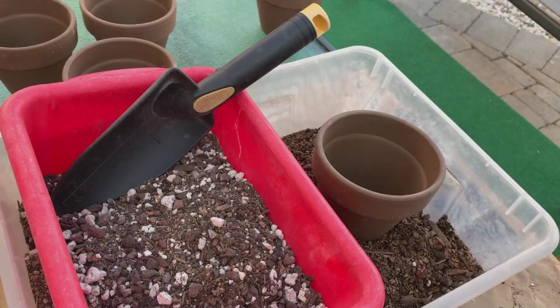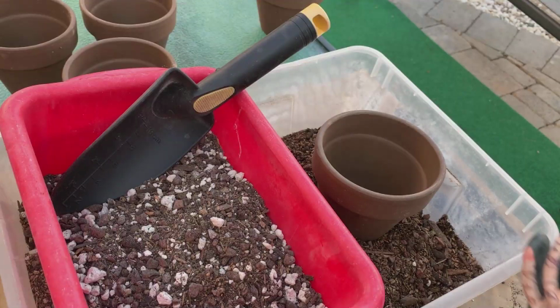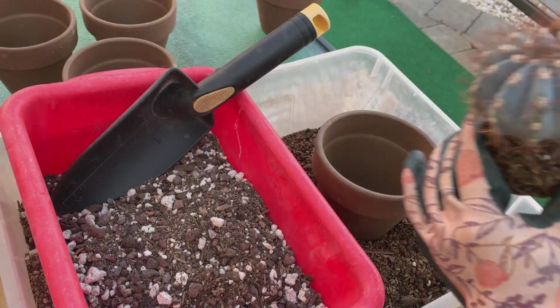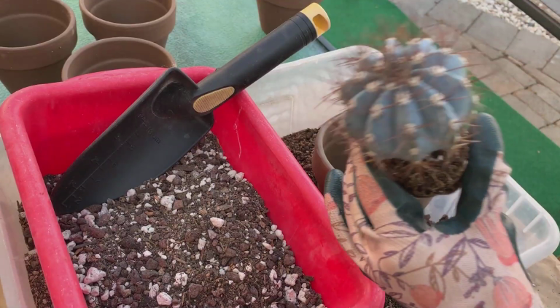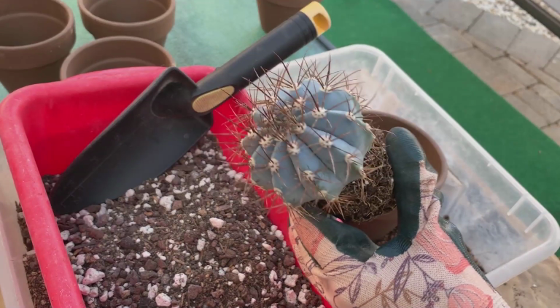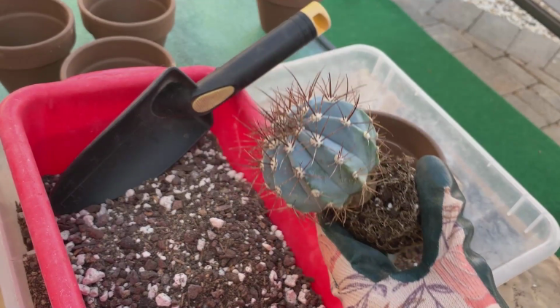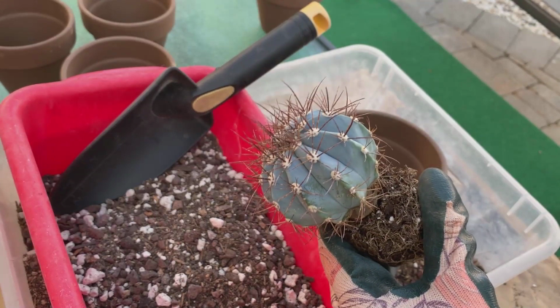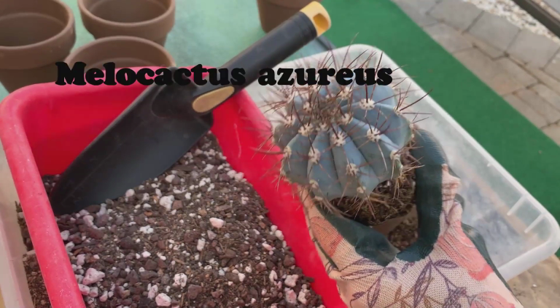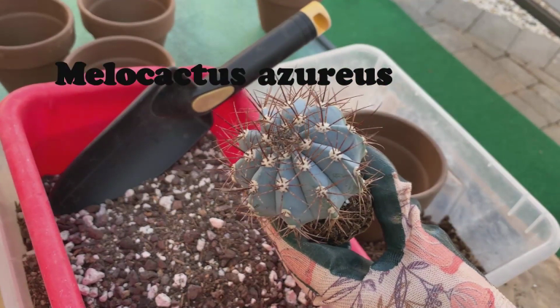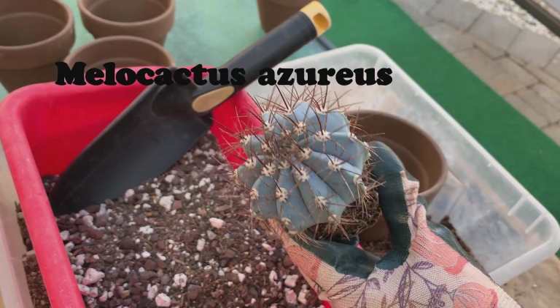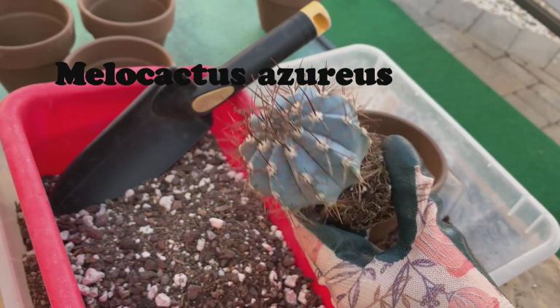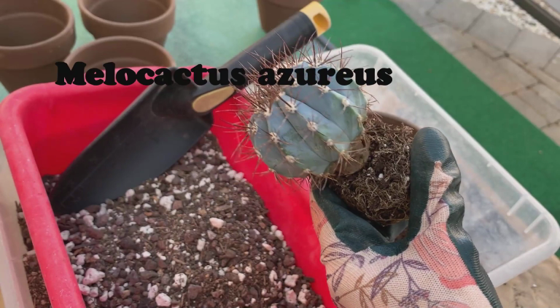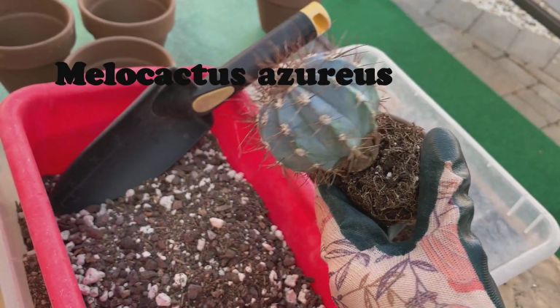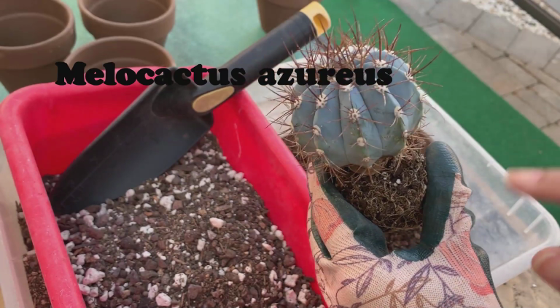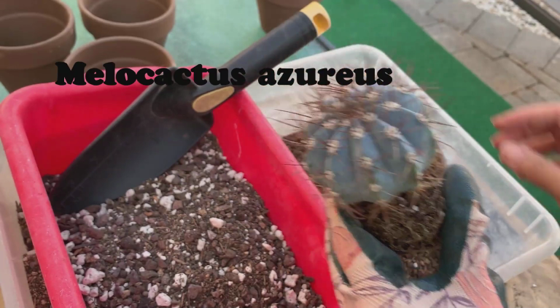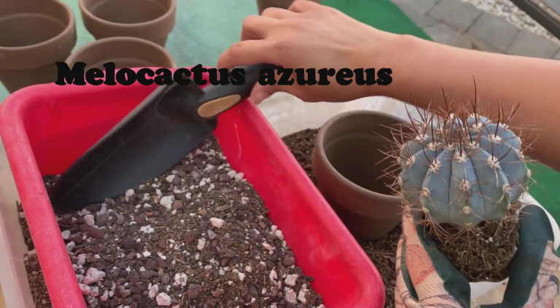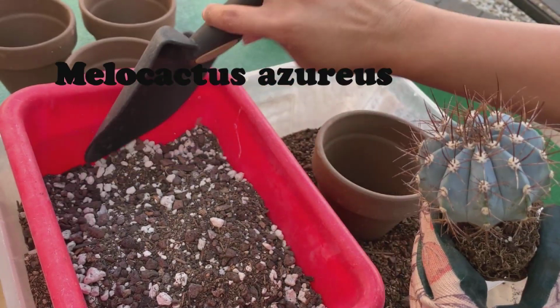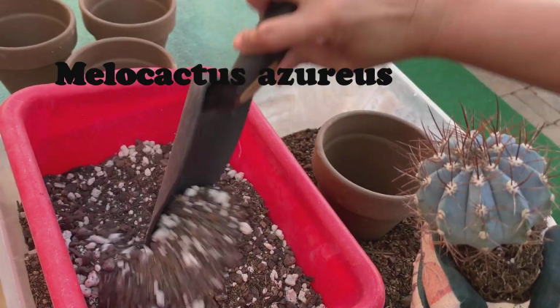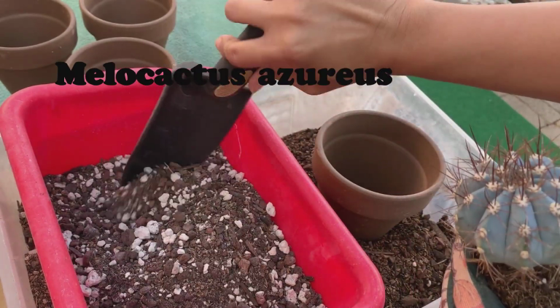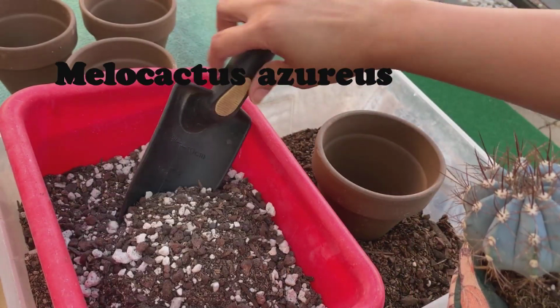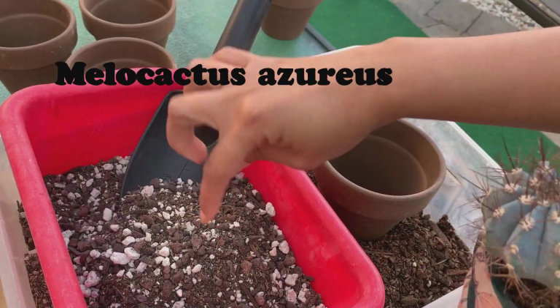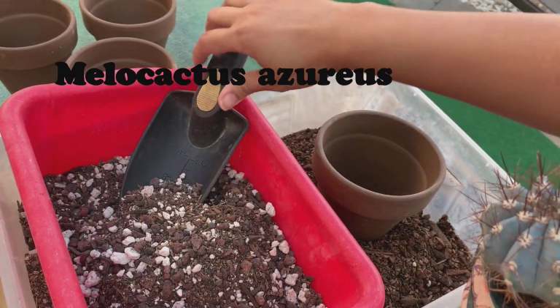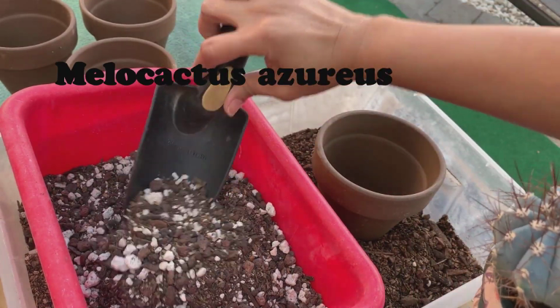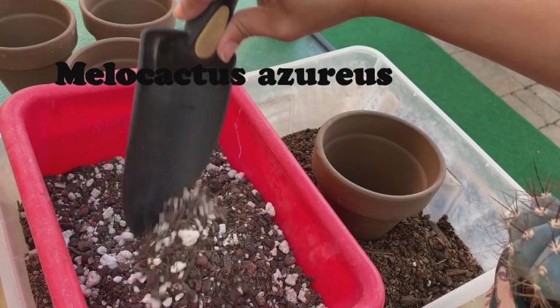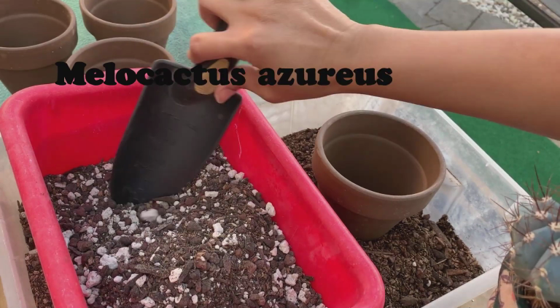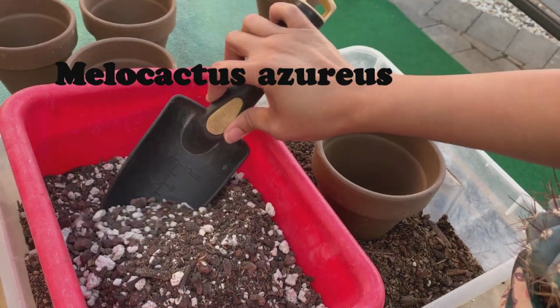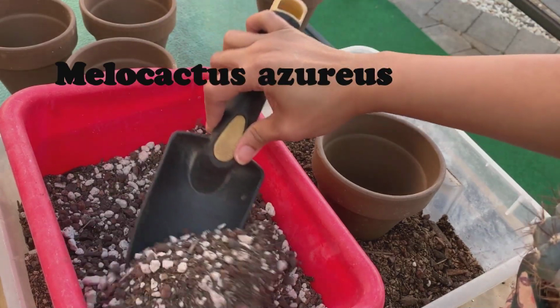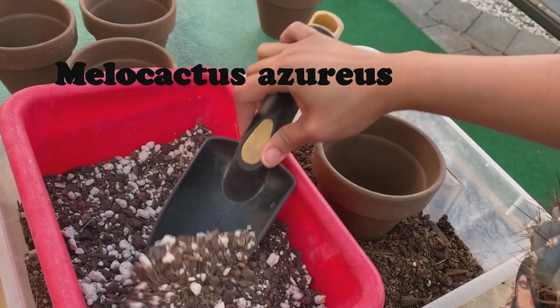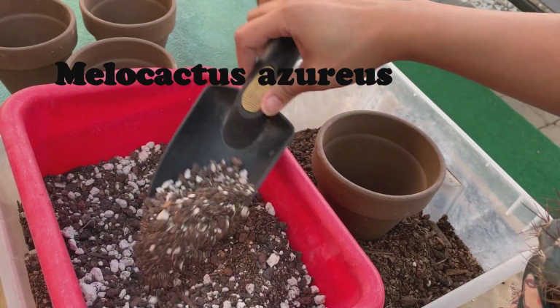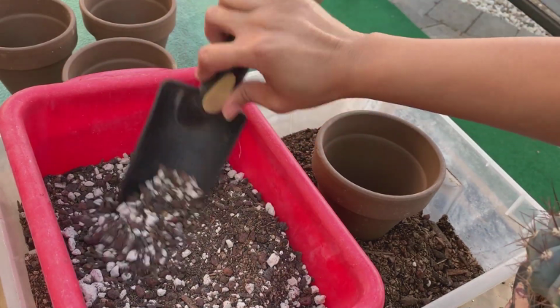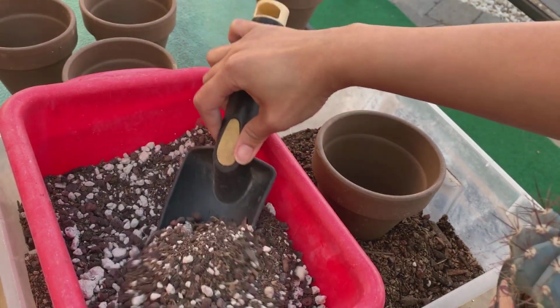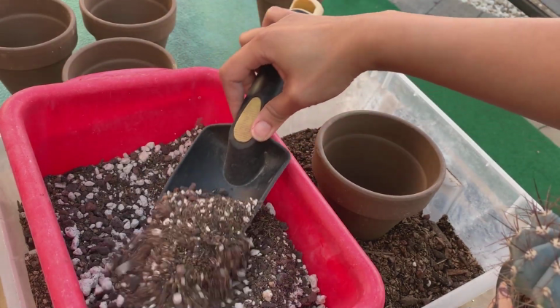Next I'll be potting up this melocactus azureus. Melocactus is more rot-prone, so I'm going to use the mix where I added more pumice into it.